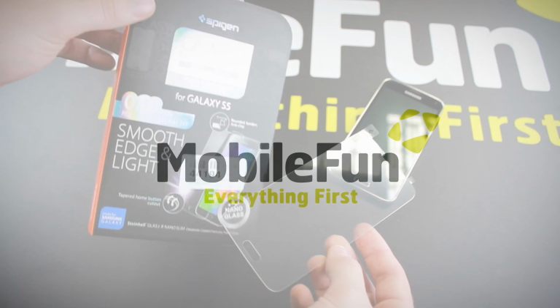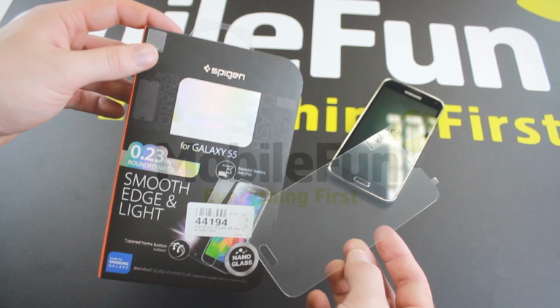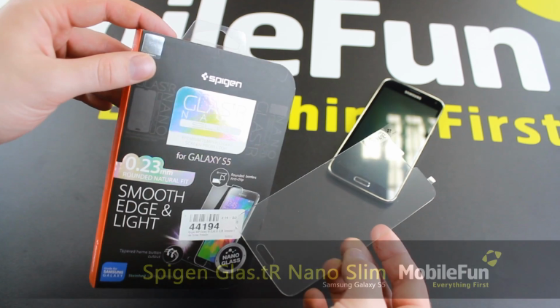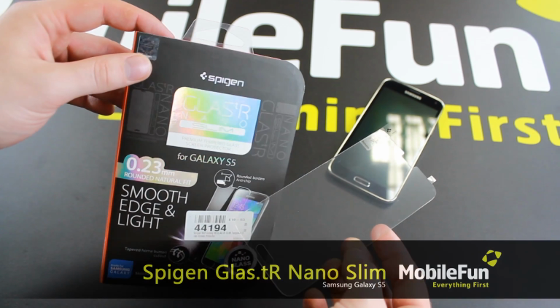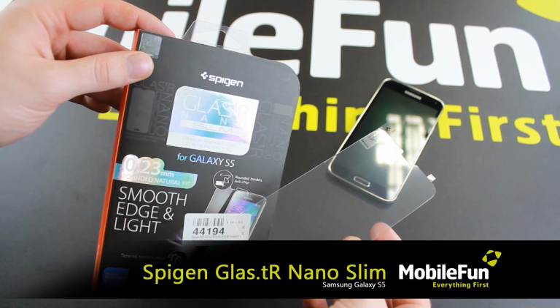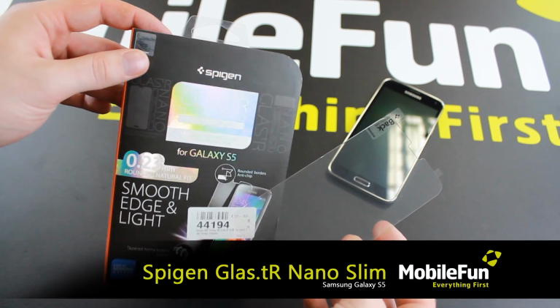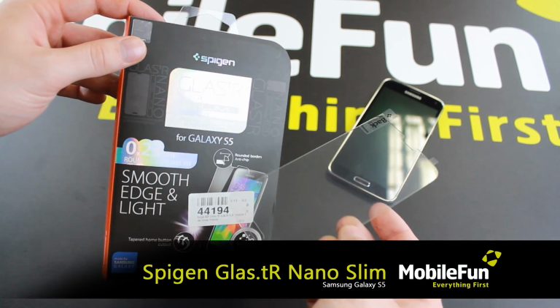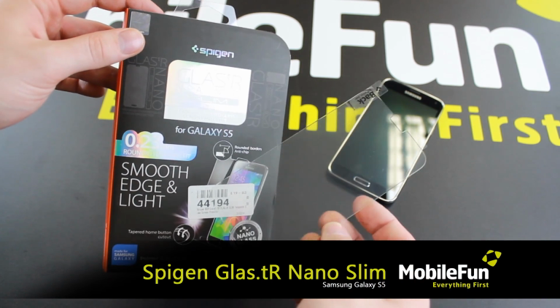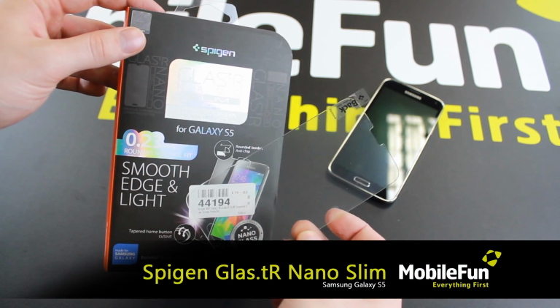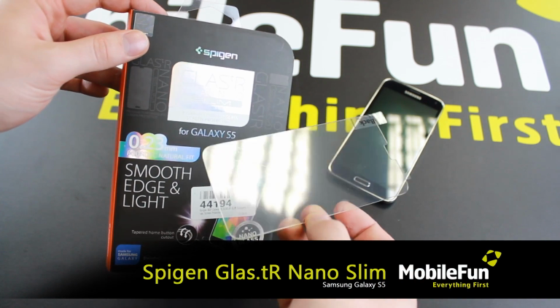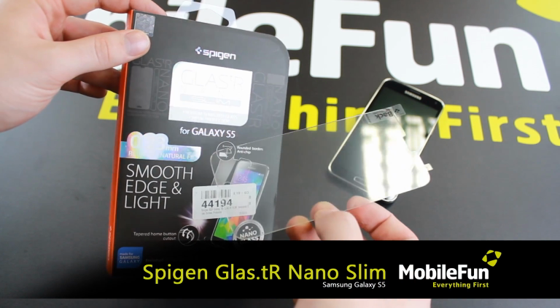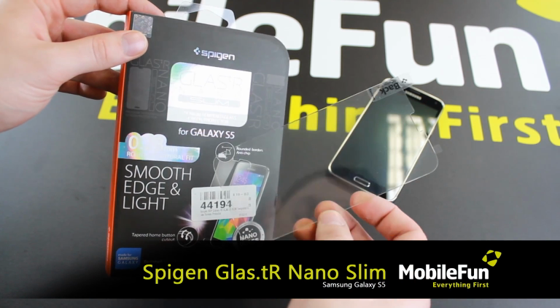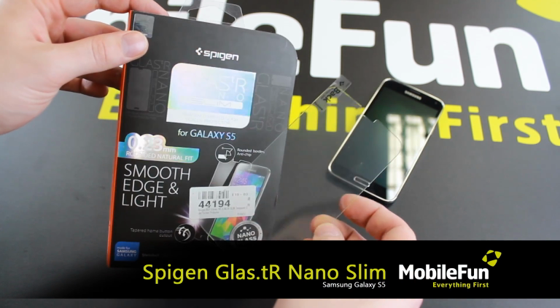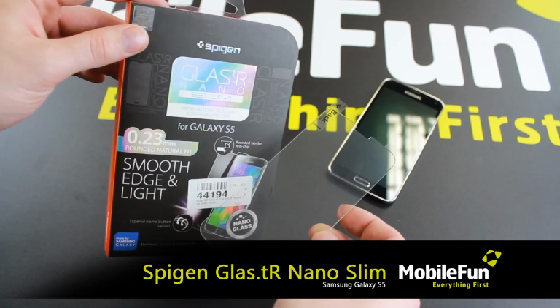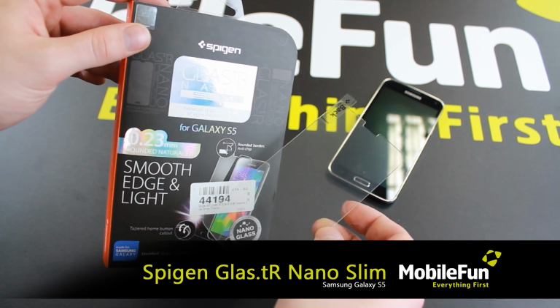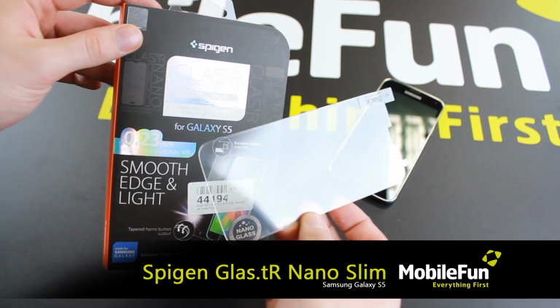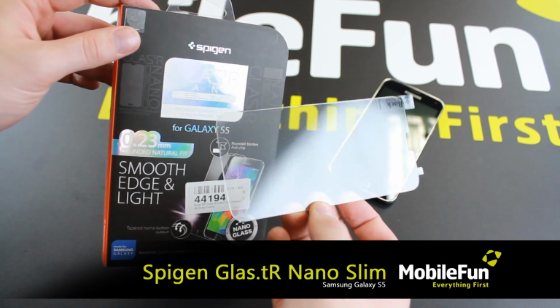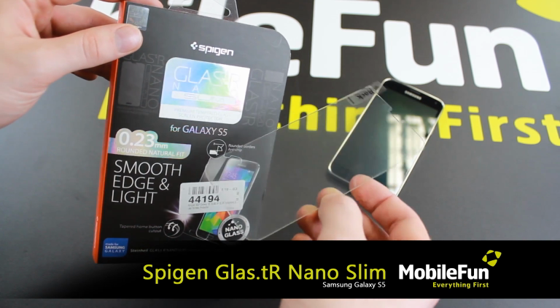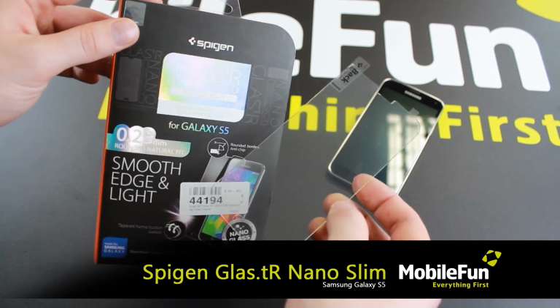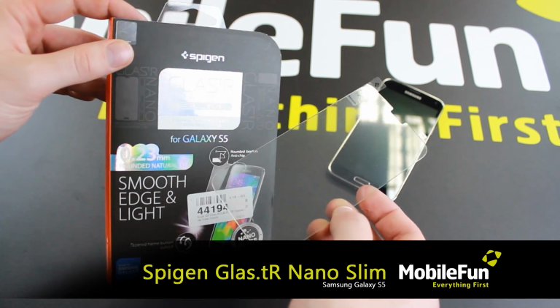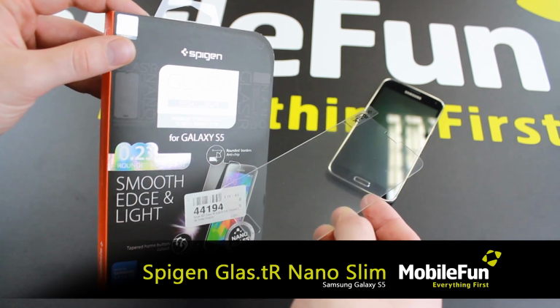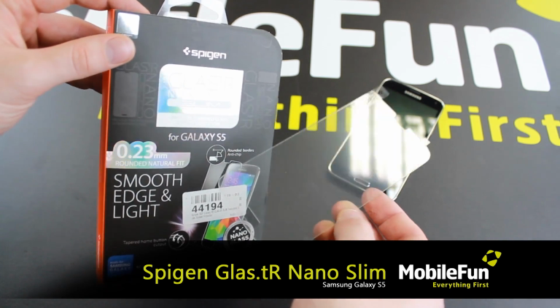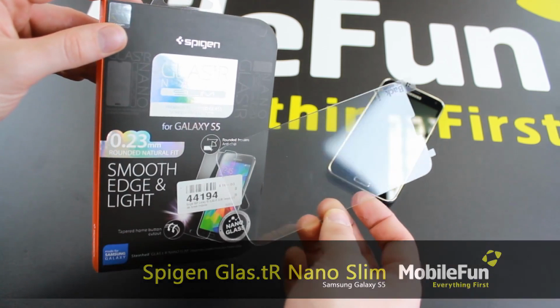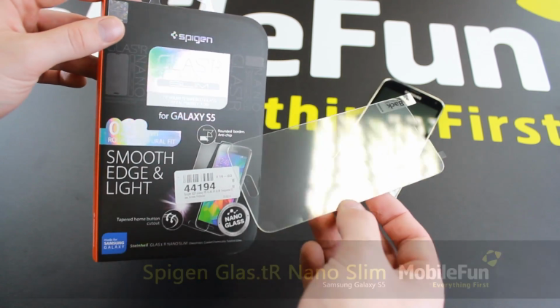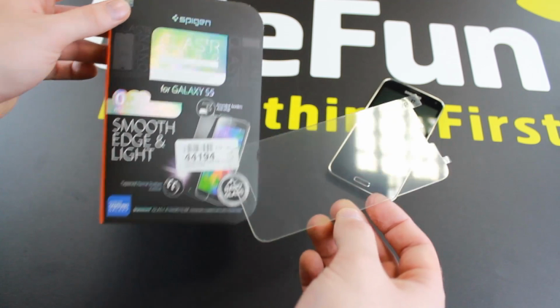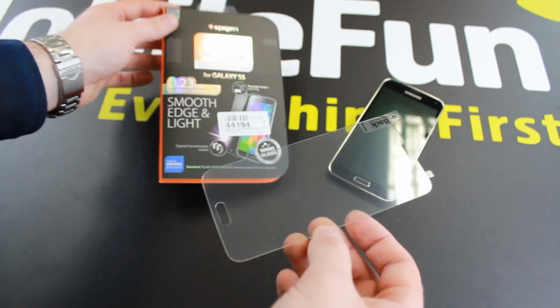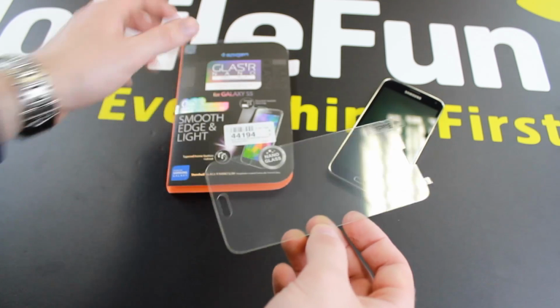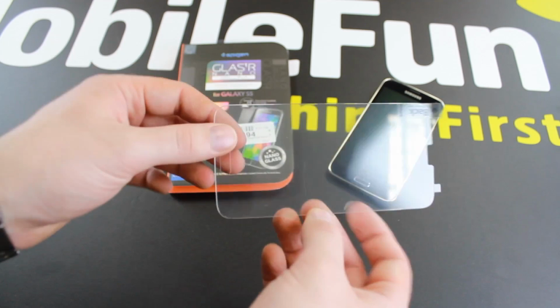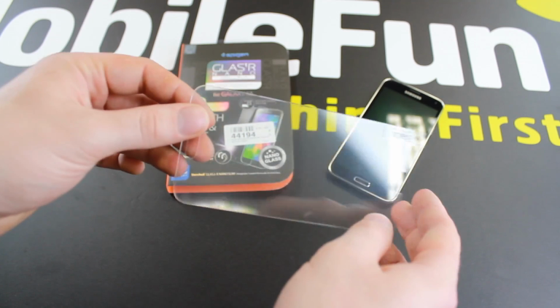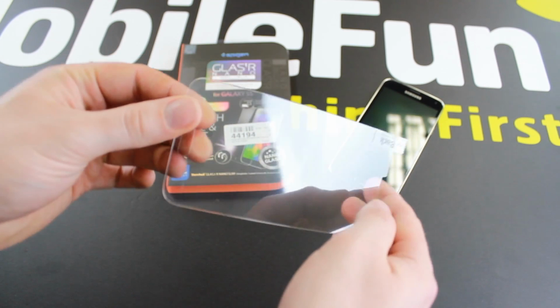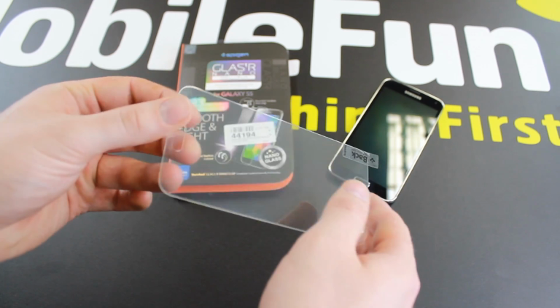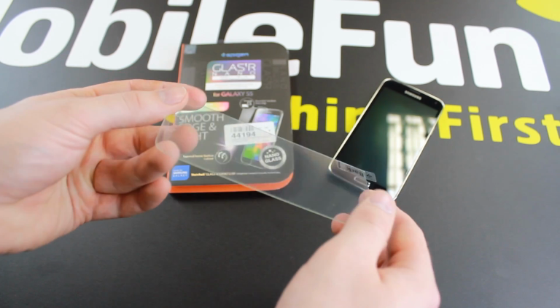The Spigen Glass TR Nano Slim series offers the ultimate protection for your Galaxy S5. Made from premium real glass, complete with rounded edging, an oleophobic coating and an anti-shatter film.